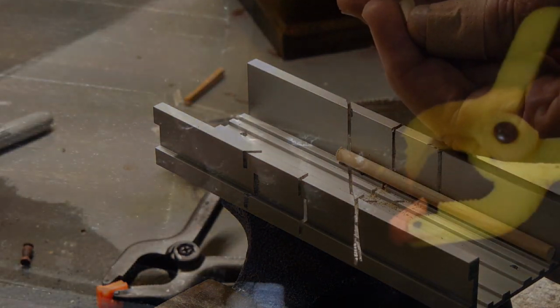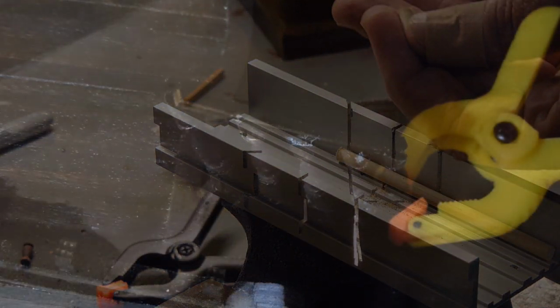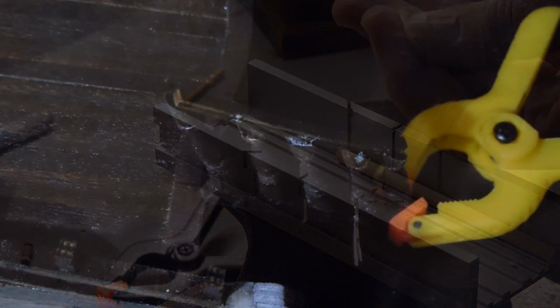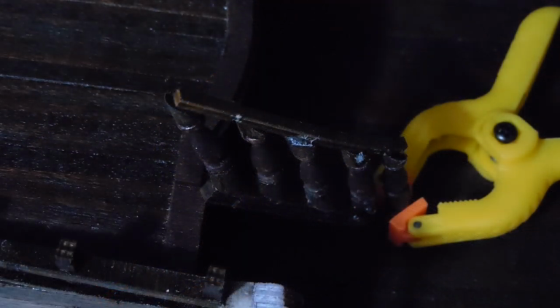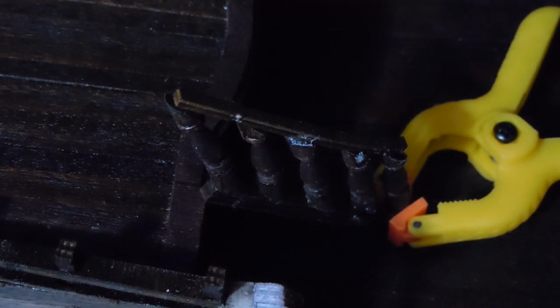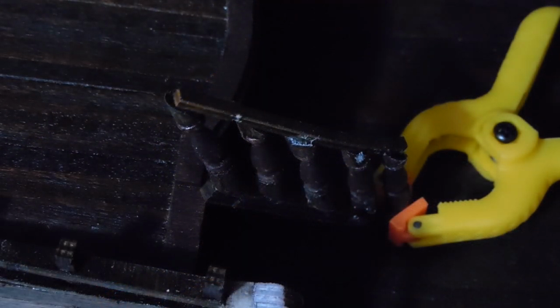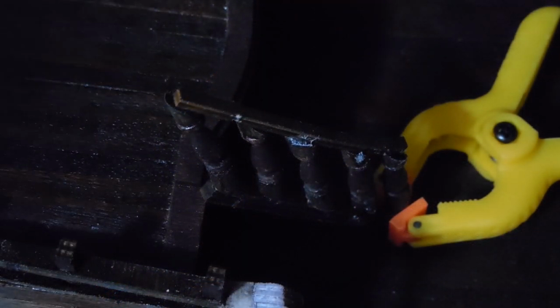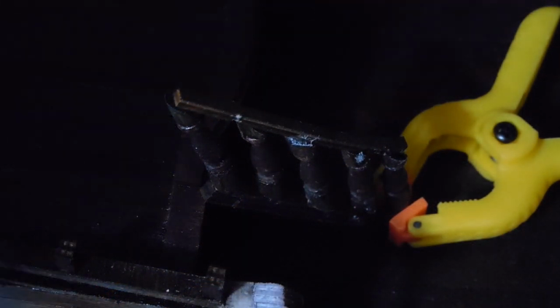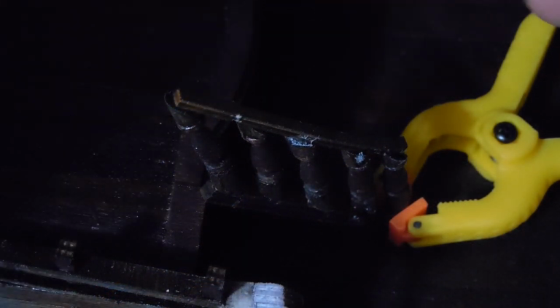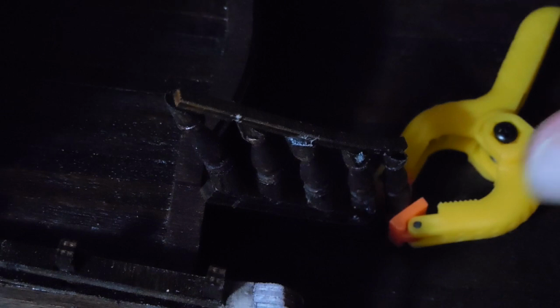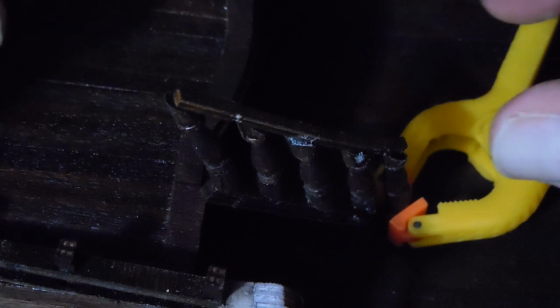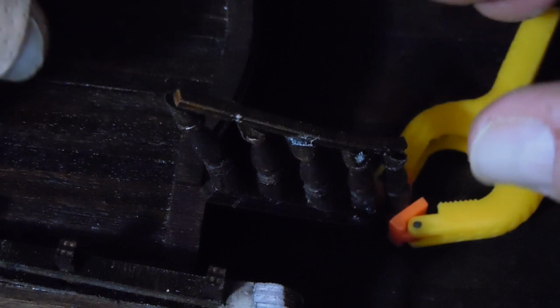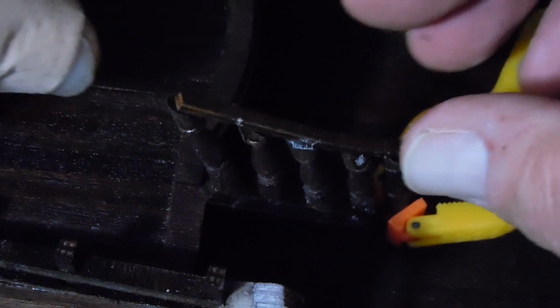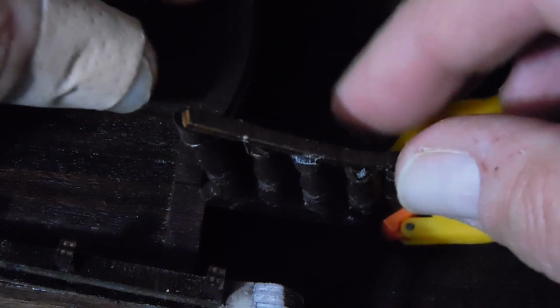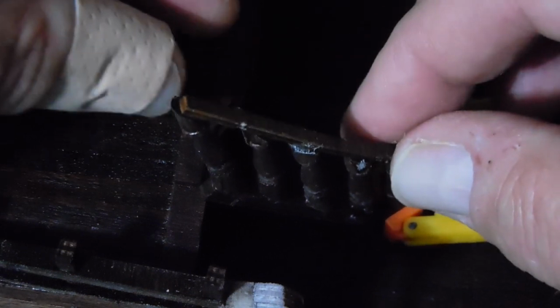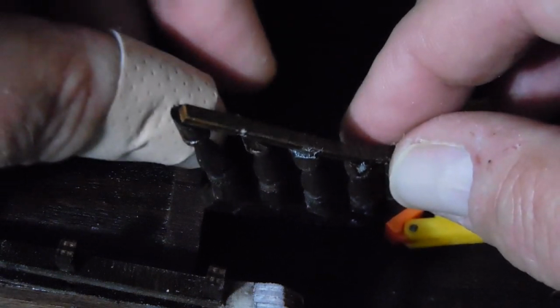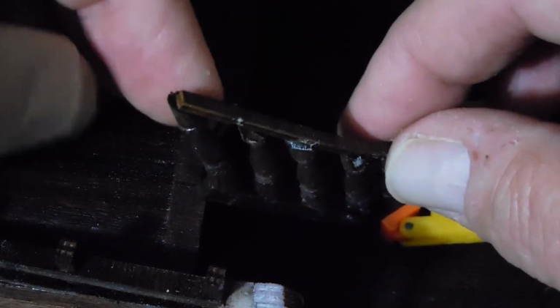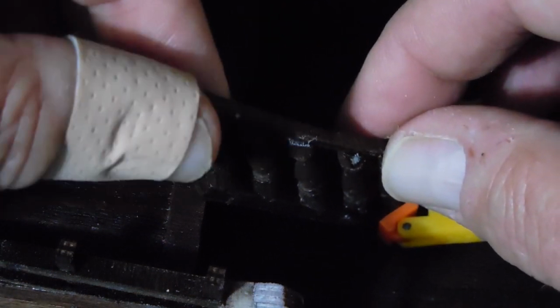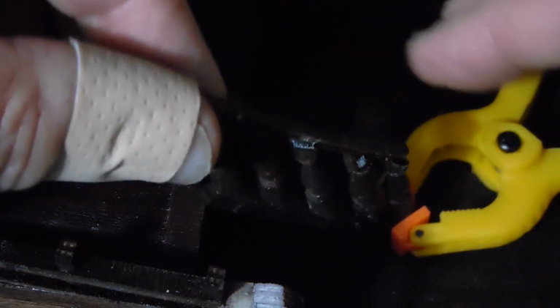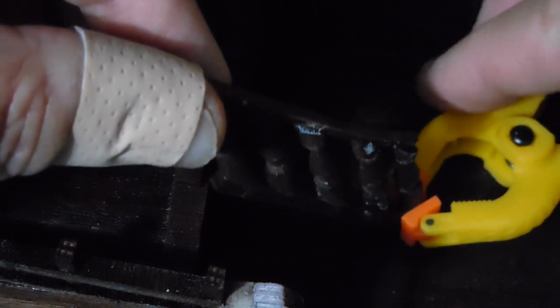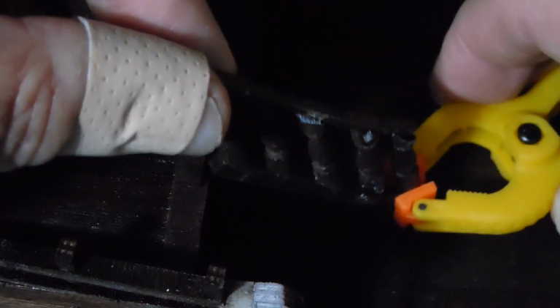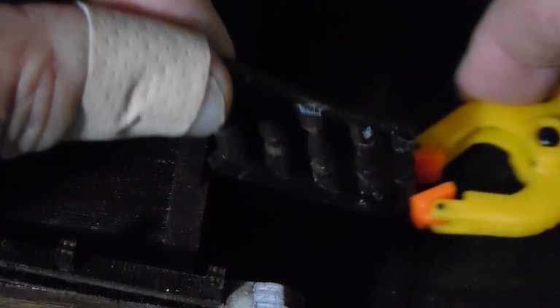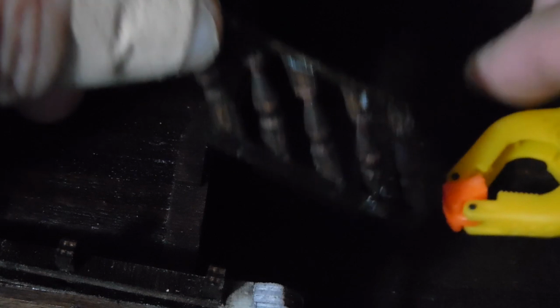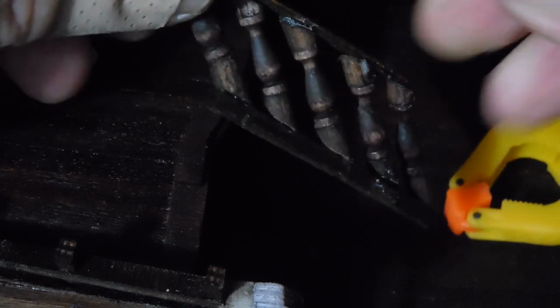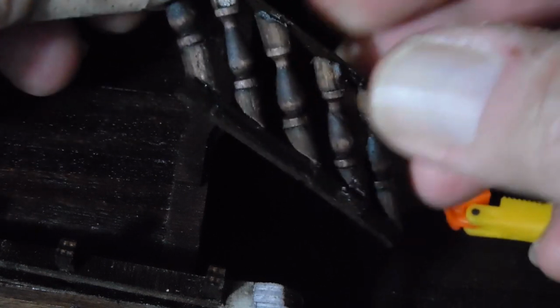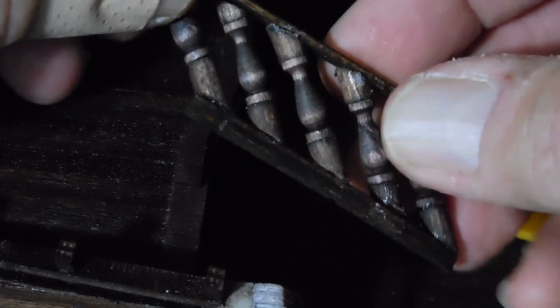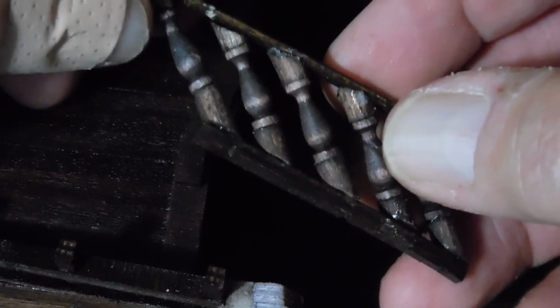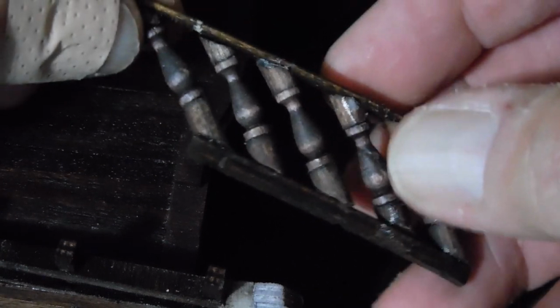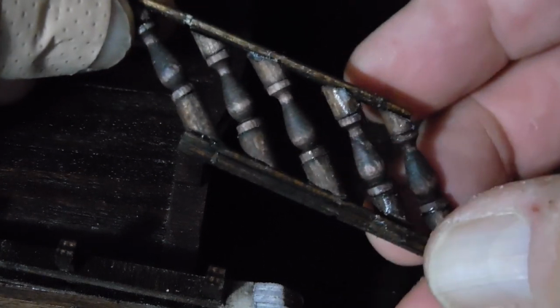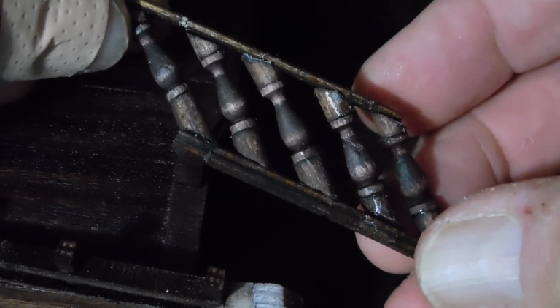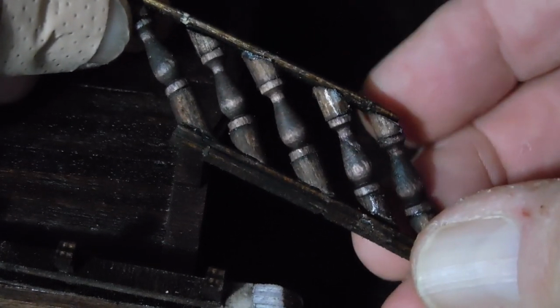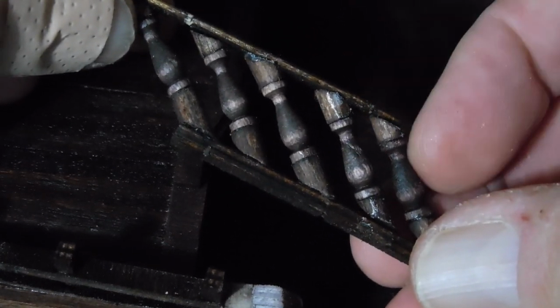And that gives me my two pieces. Here it is - it's not glued in place, but it's turning out pretty good. So I'm happier with that.